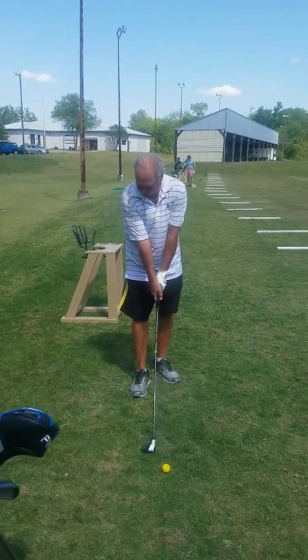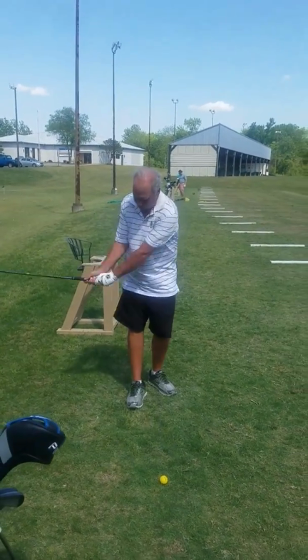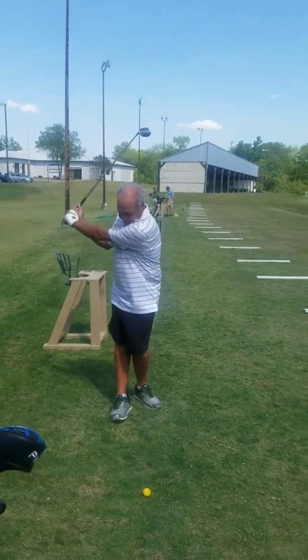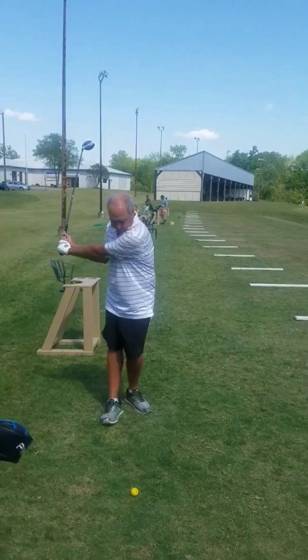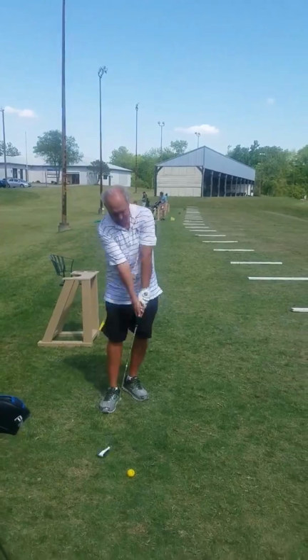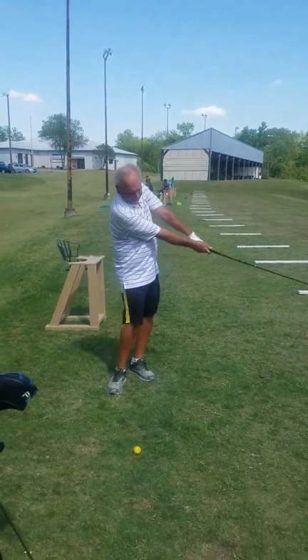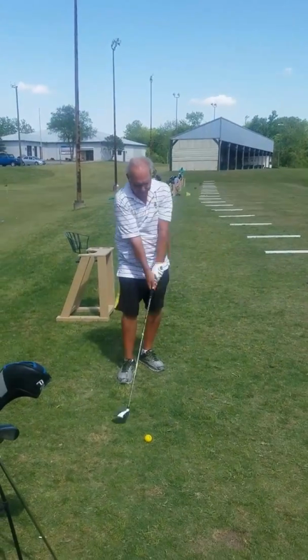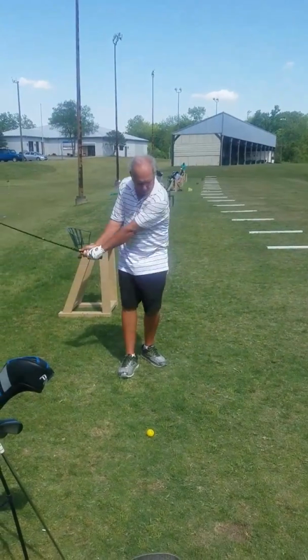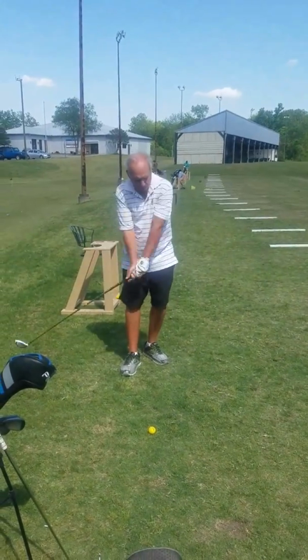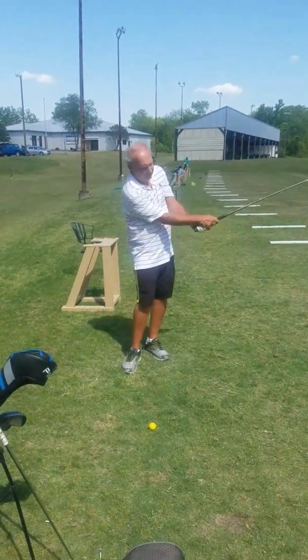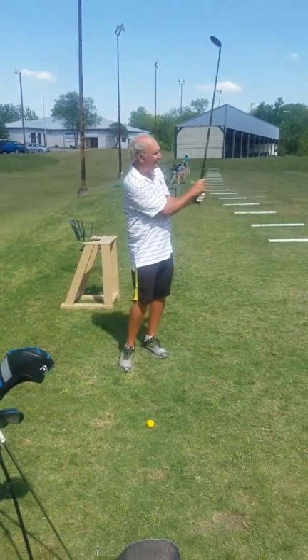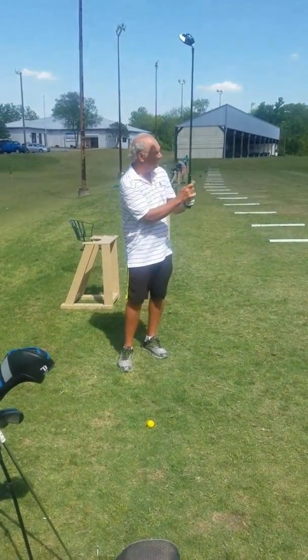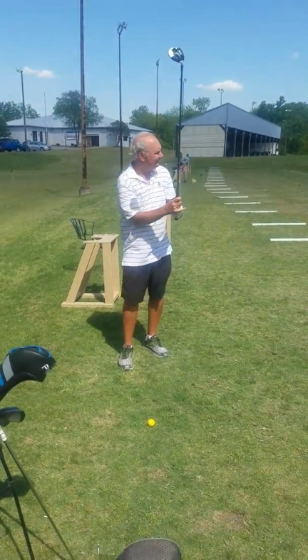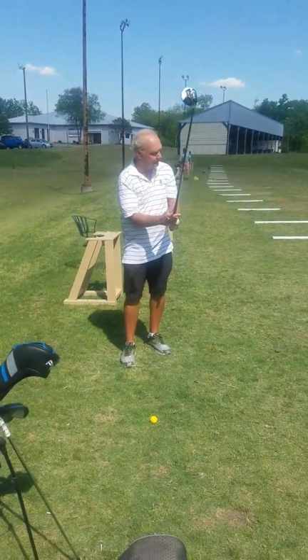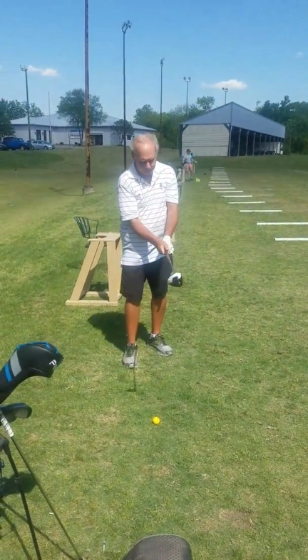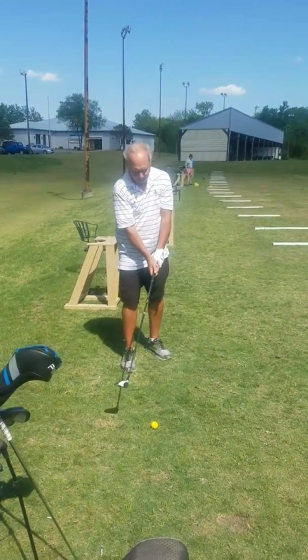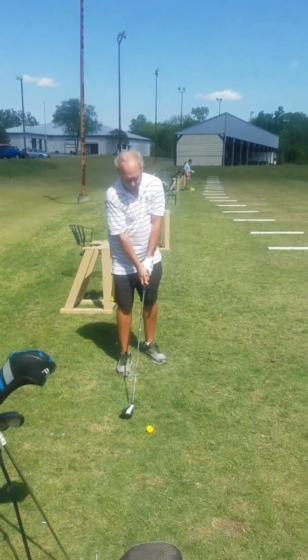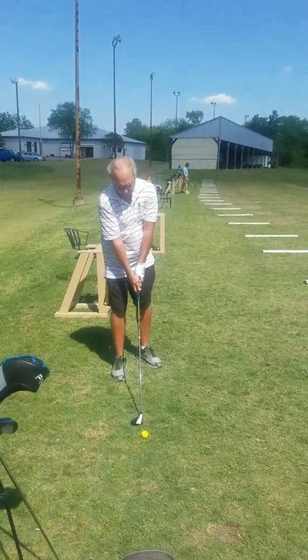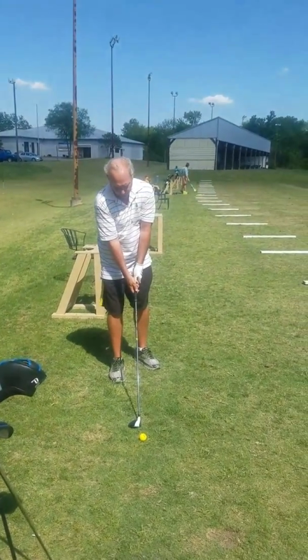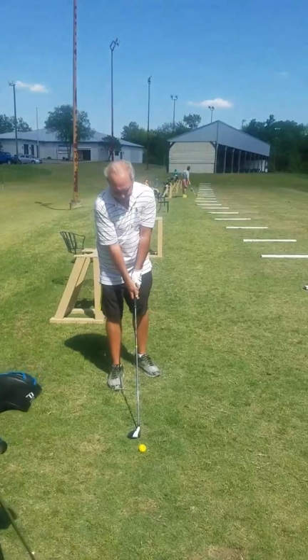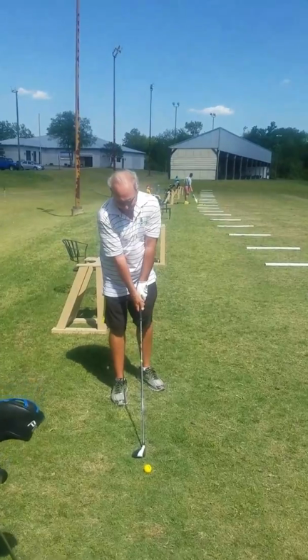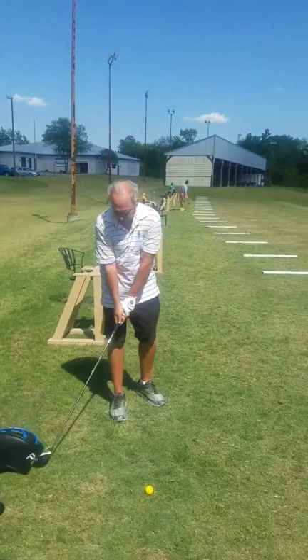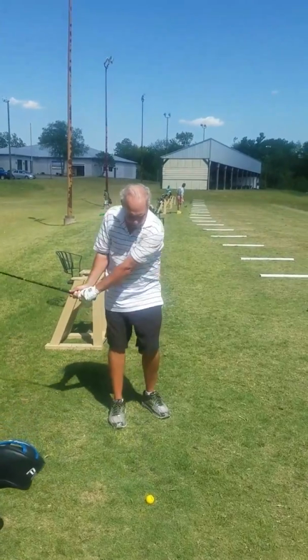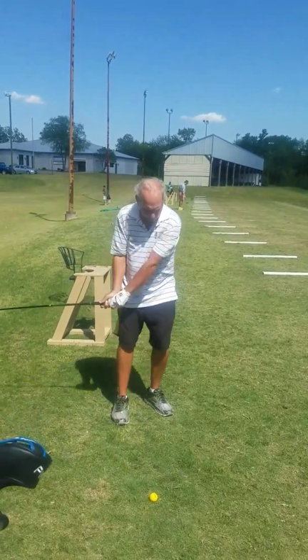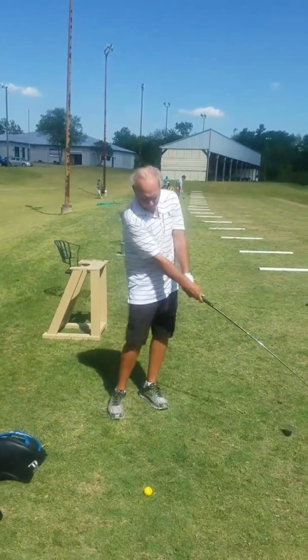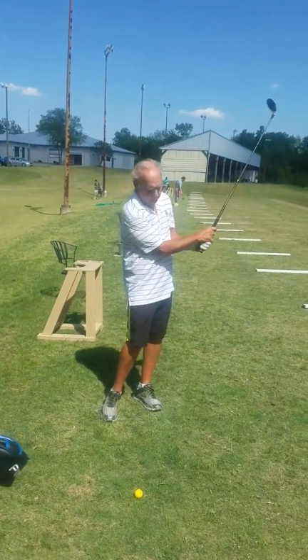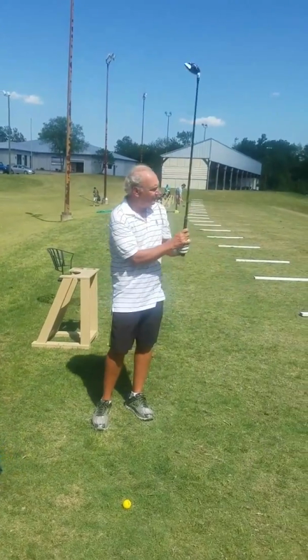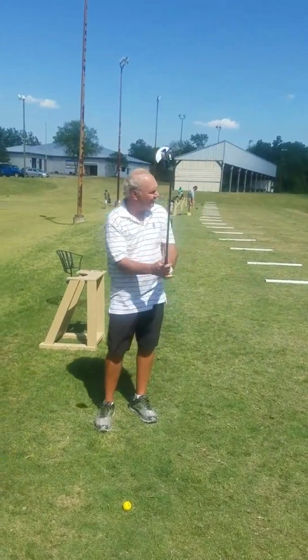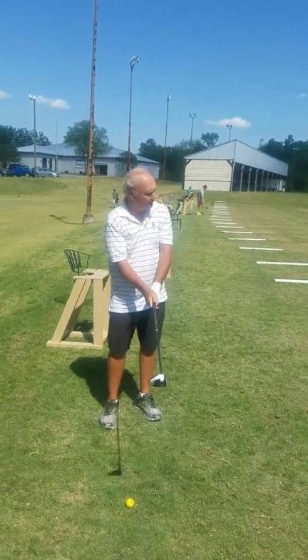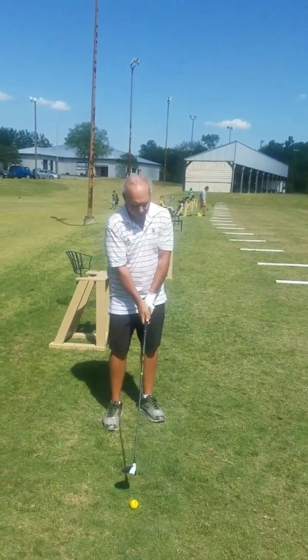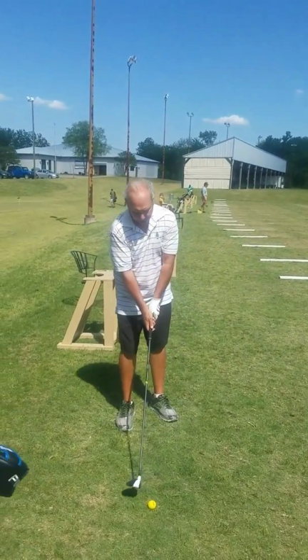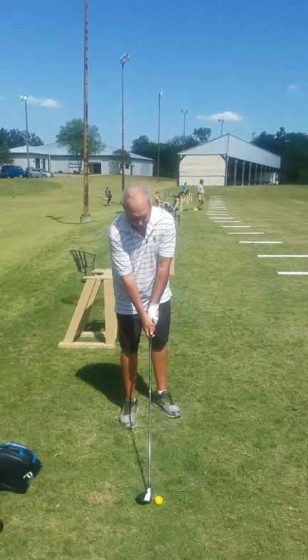So, lesson with John Green today, 22nd of April 2017. We've got a few things we're working on — revisiting some things and there are a couple of new things. One of the things we're revisiting is the body pivot.